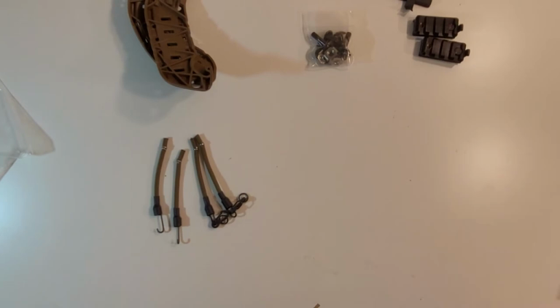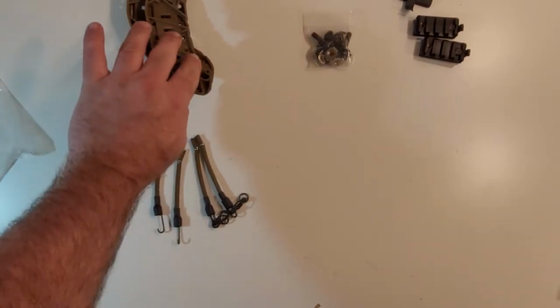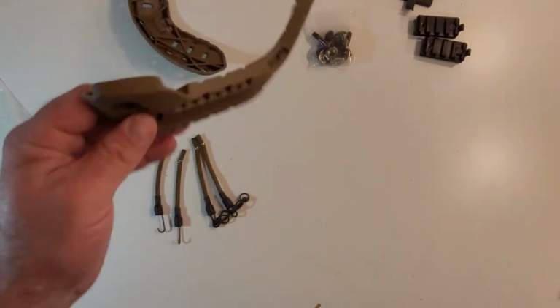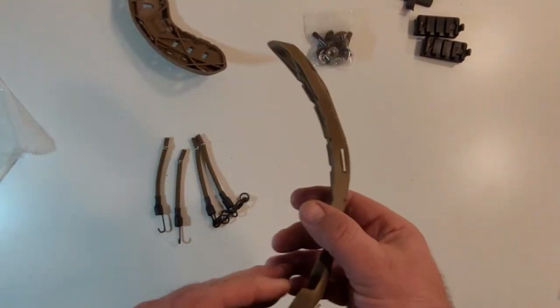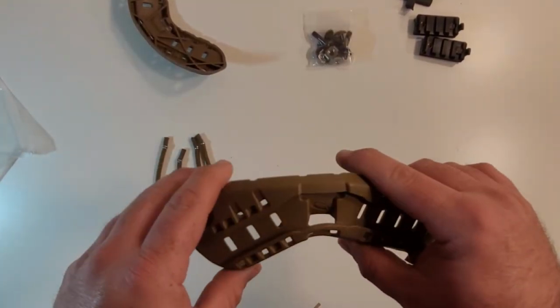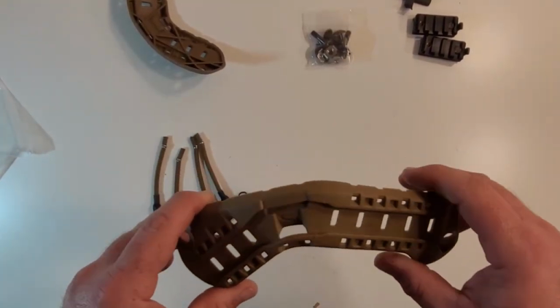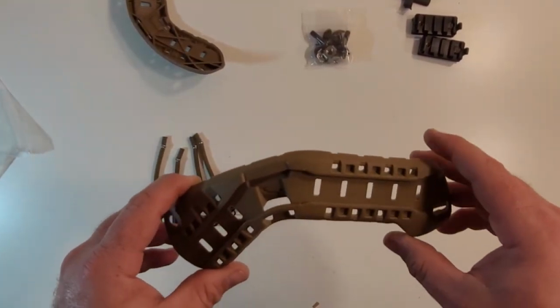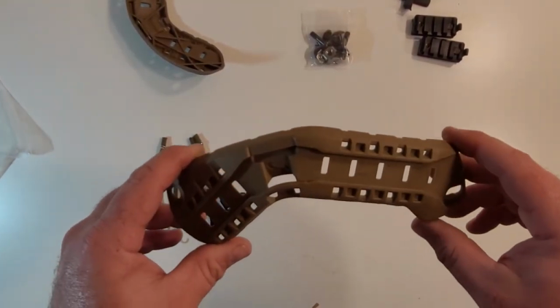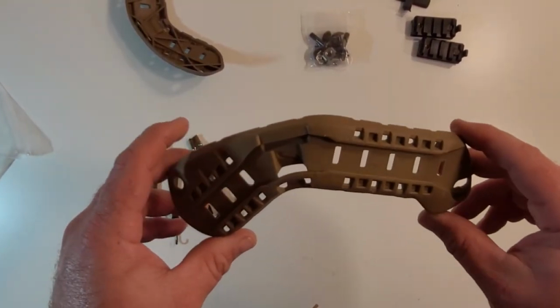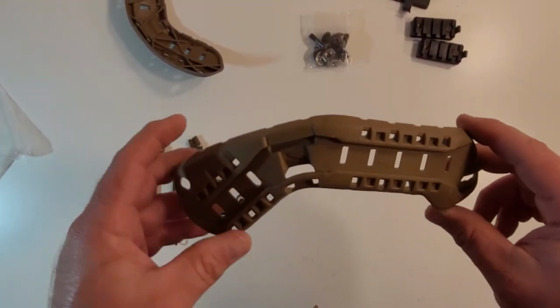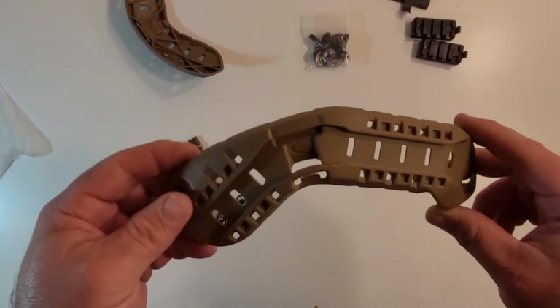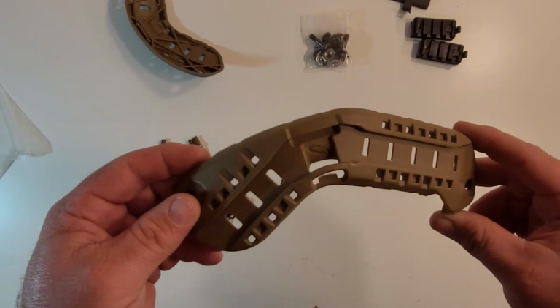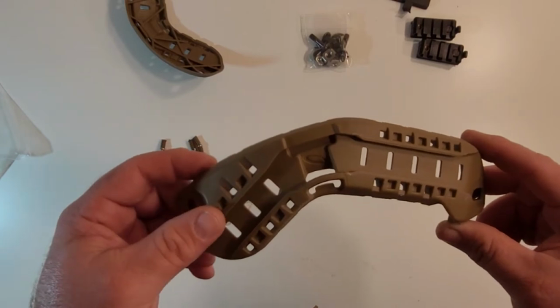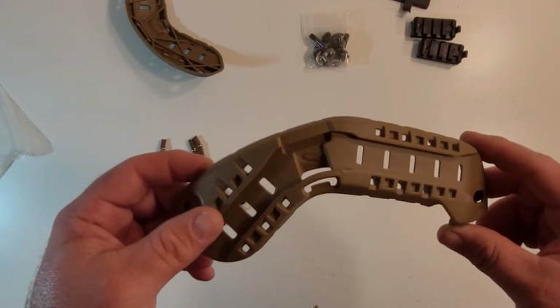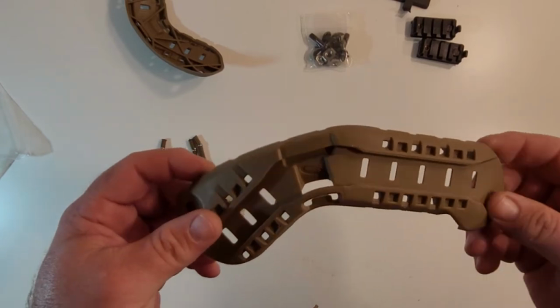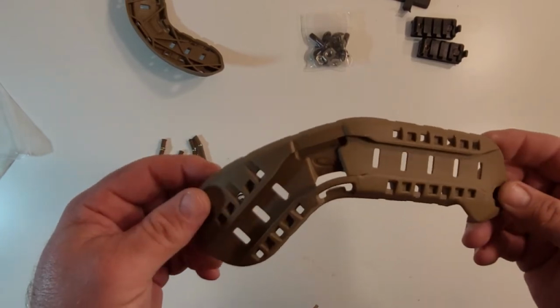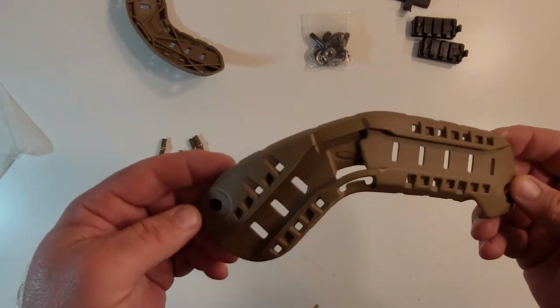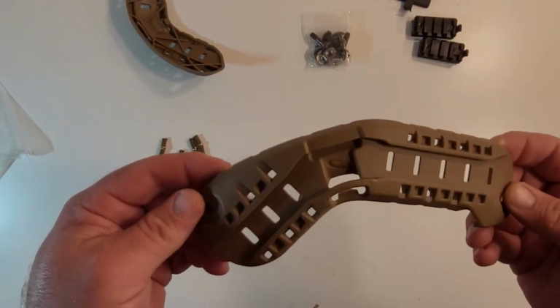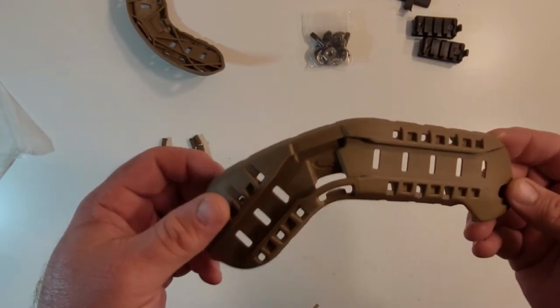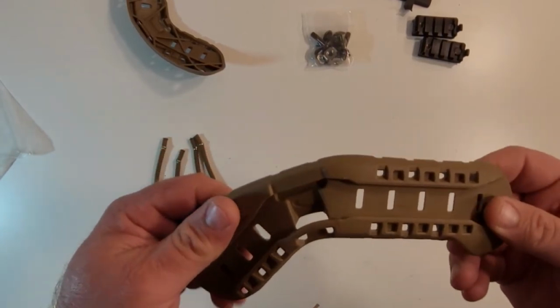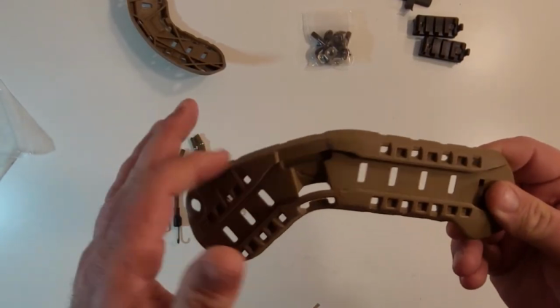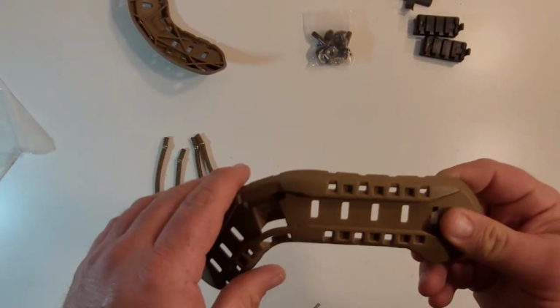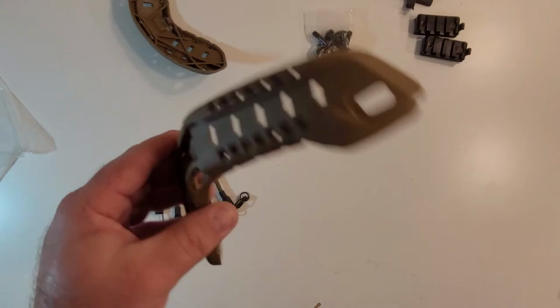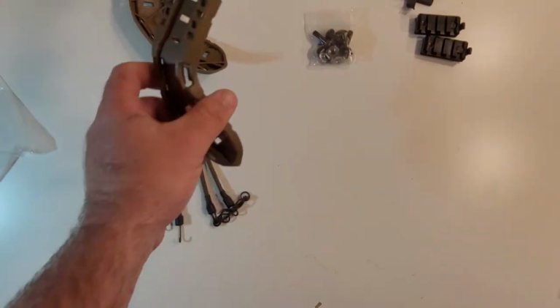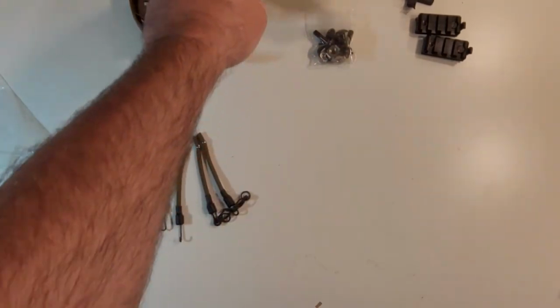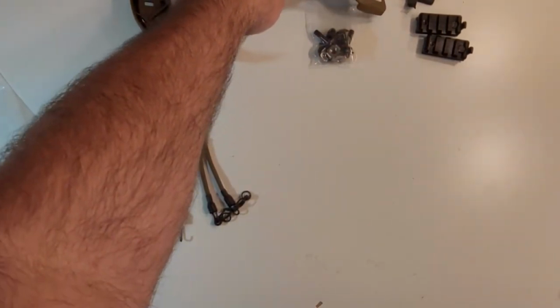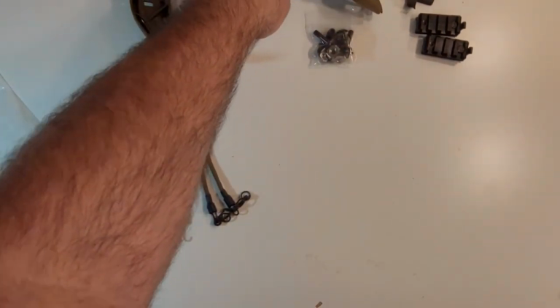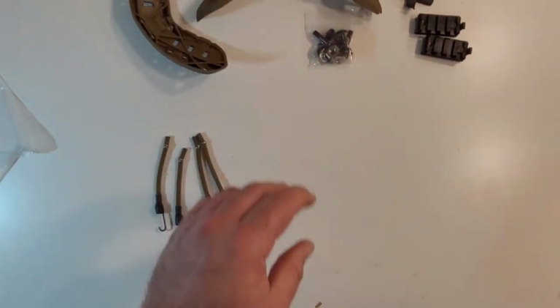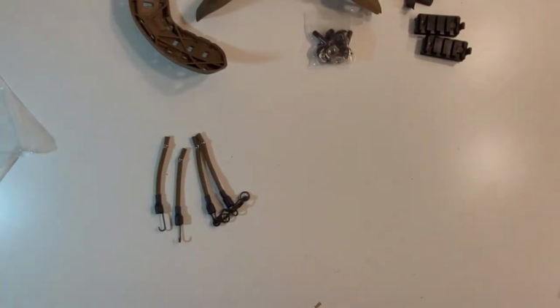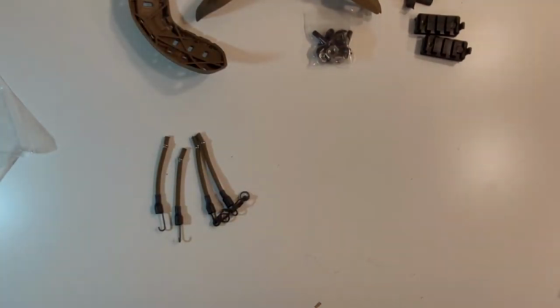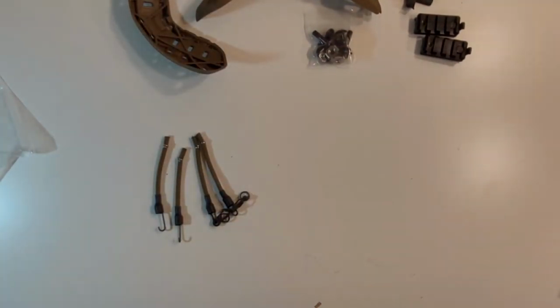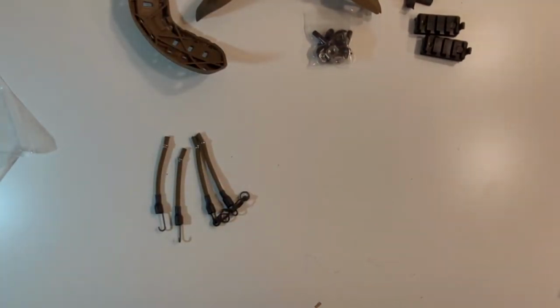All in all, with OpsCore, I don't expect anything less than decent quality, and these meet that expectation. I'm going to pause this and we're going to put these on the helmet.